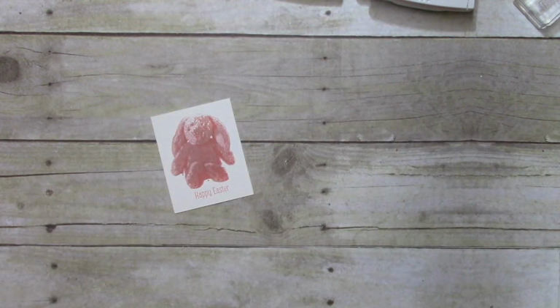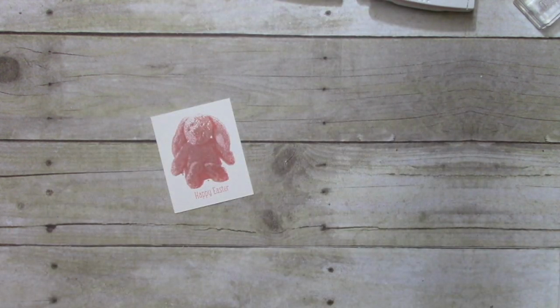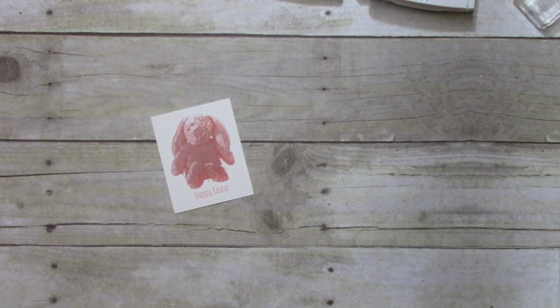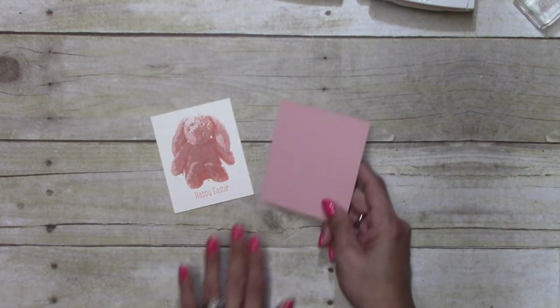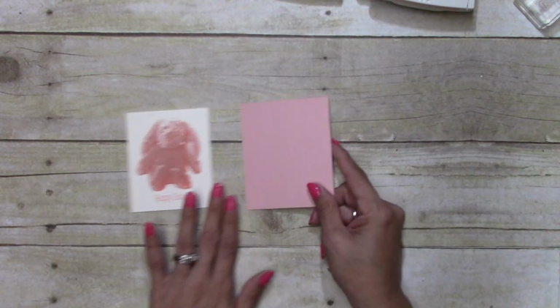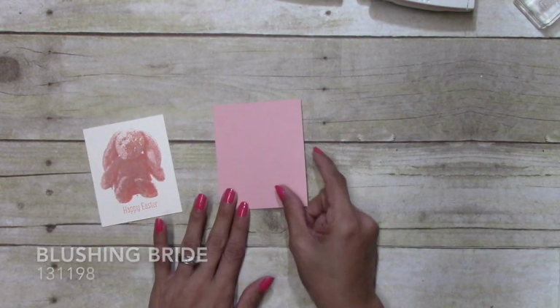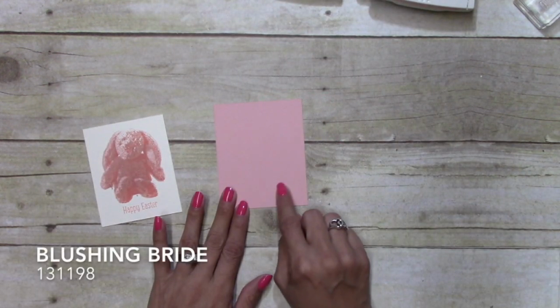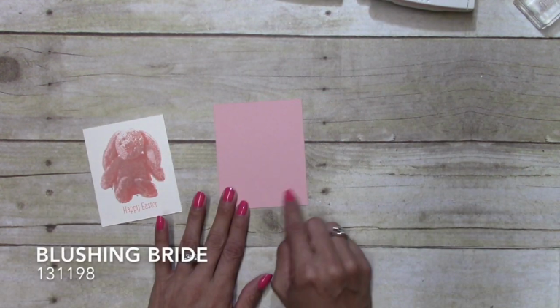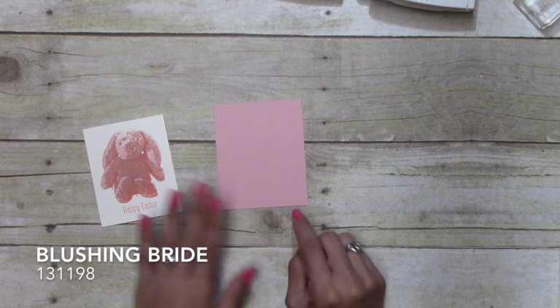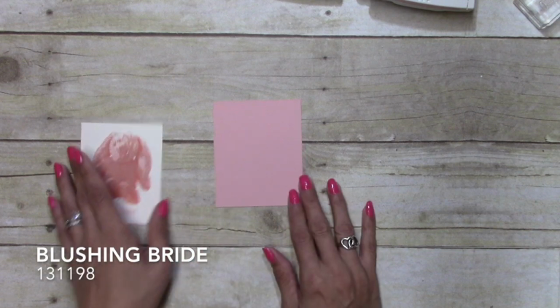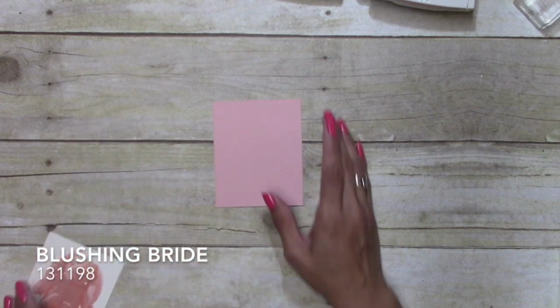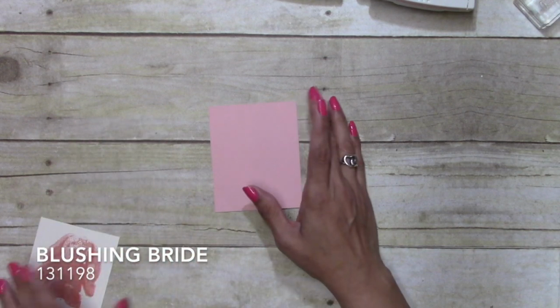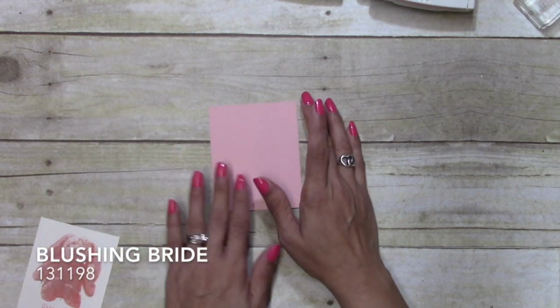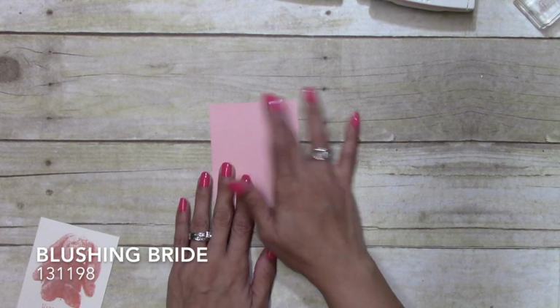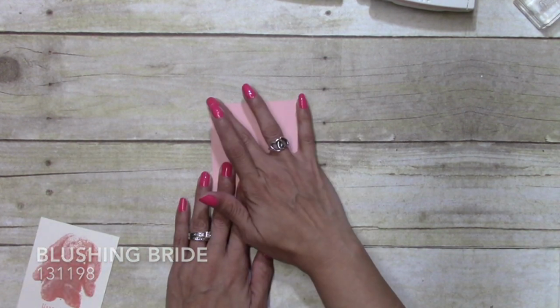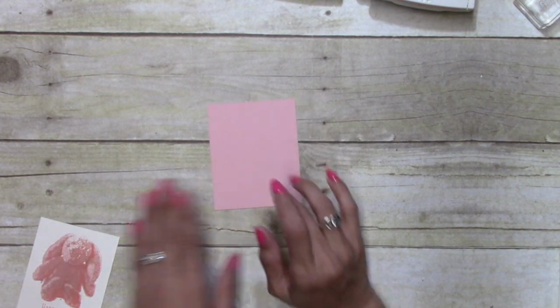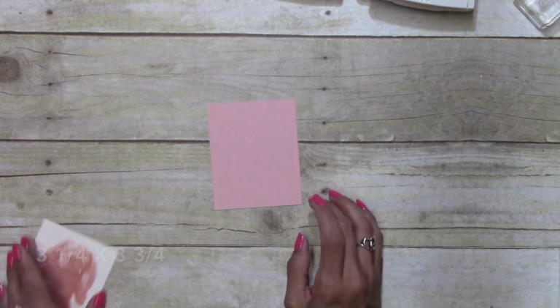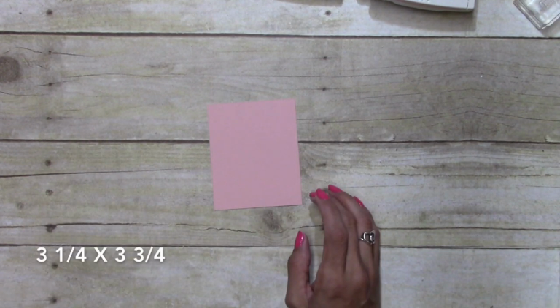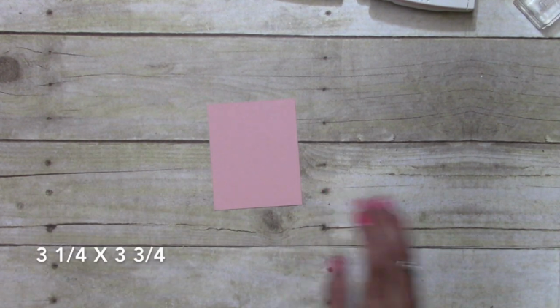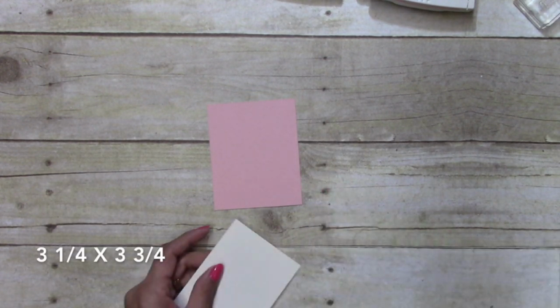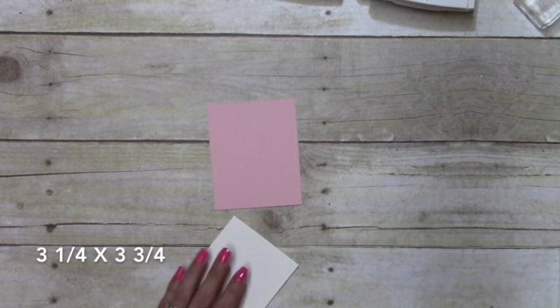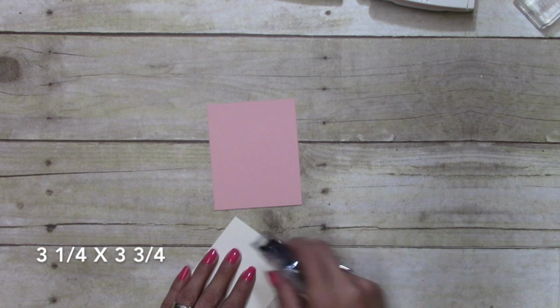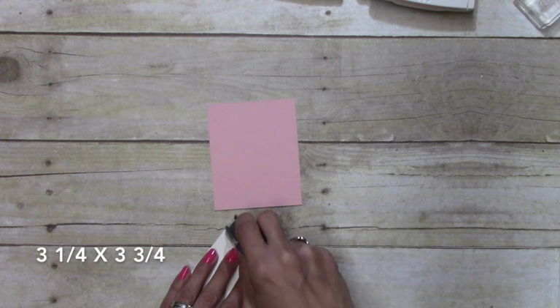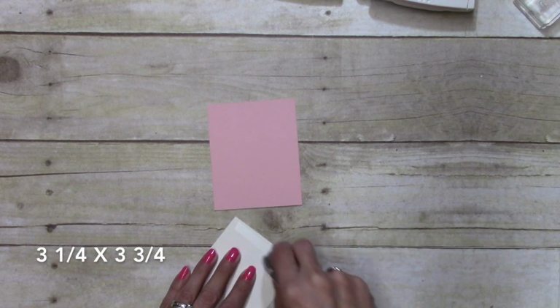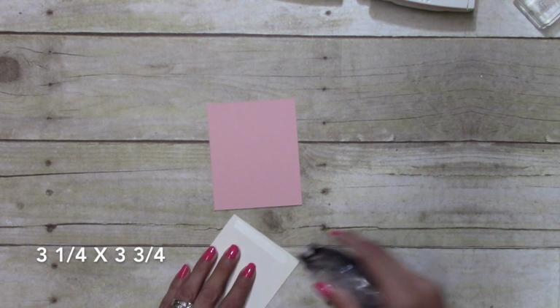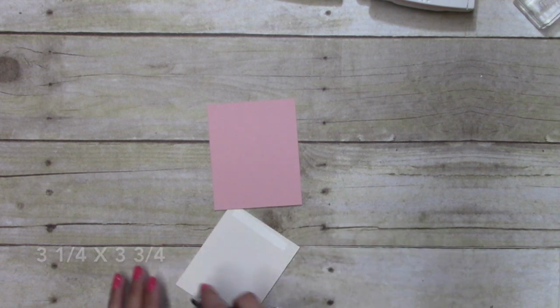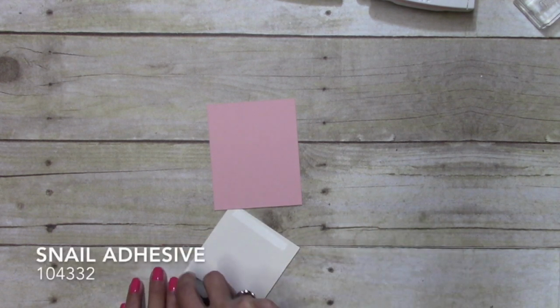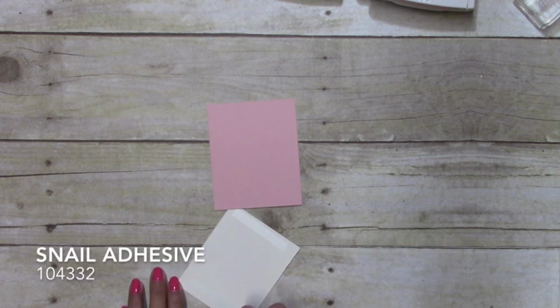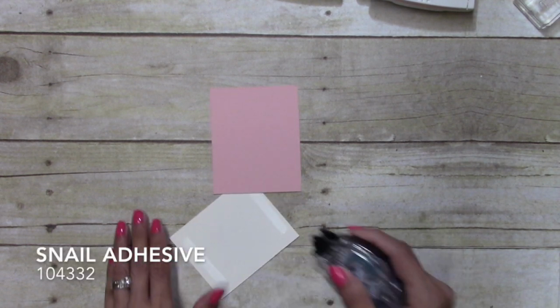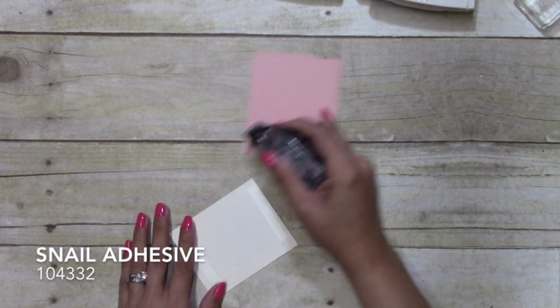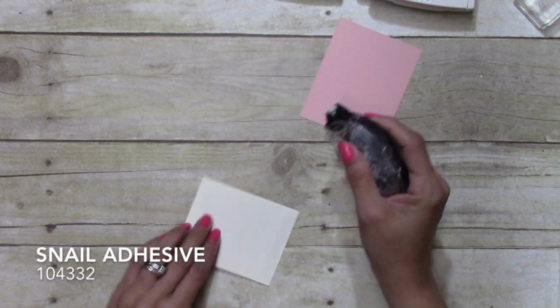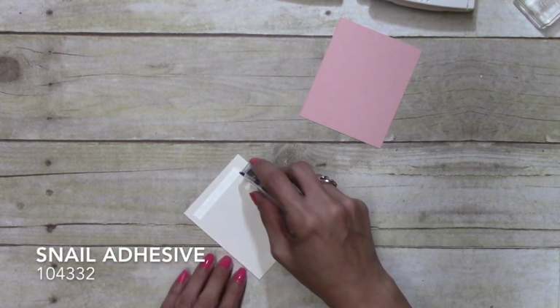I have a piece of Blushing Bride and this measures three and a quarter by three and three quarters. I'm just going to go ahead and put some Snail adhesive down on this.